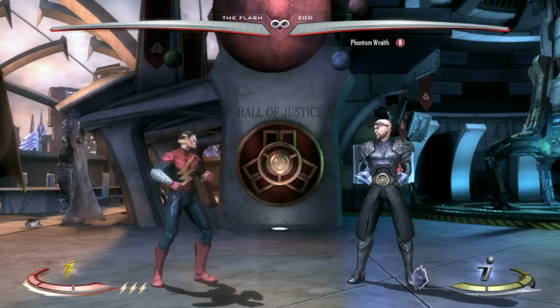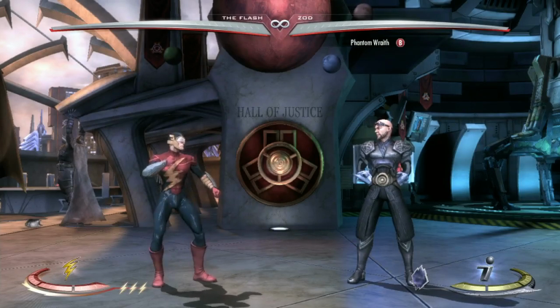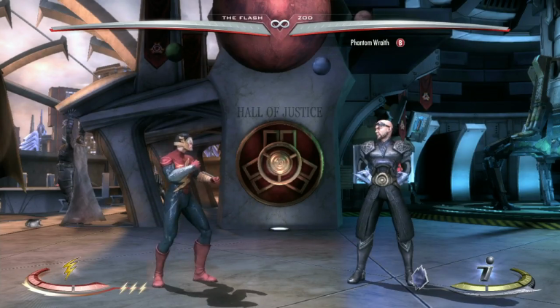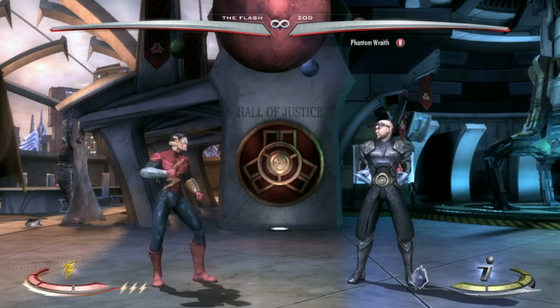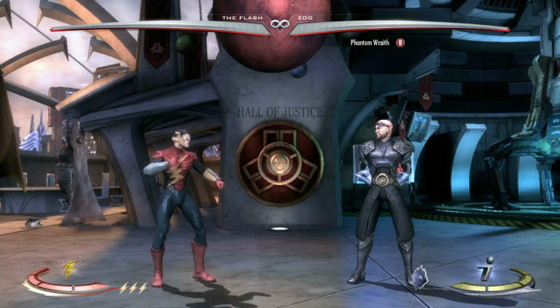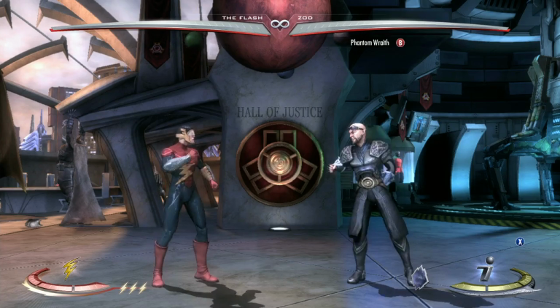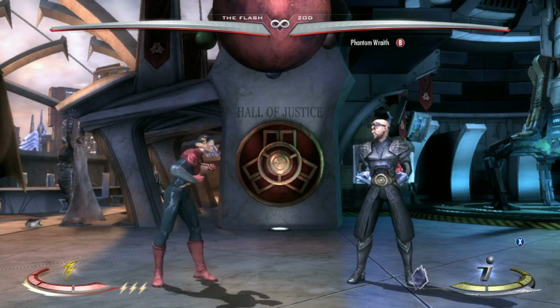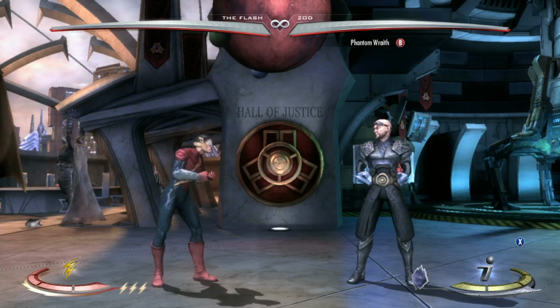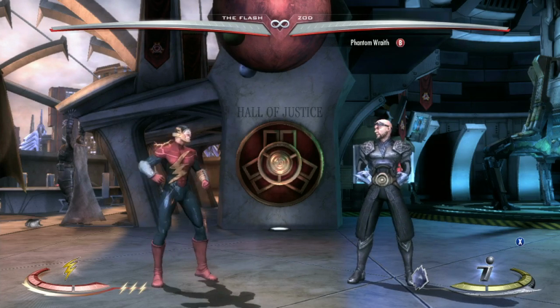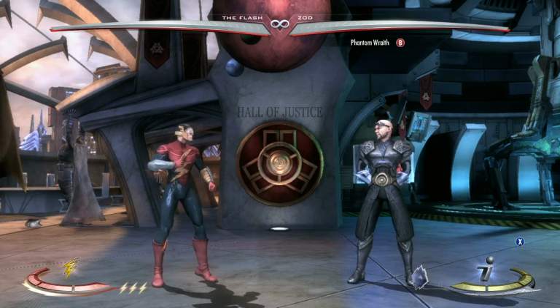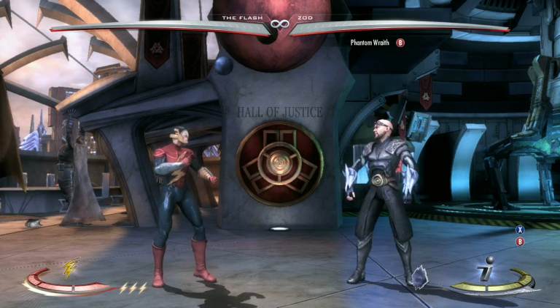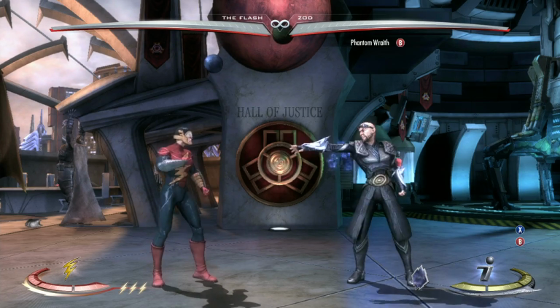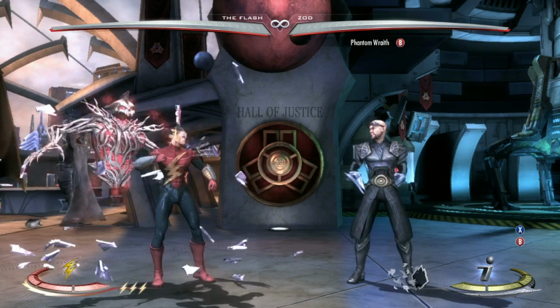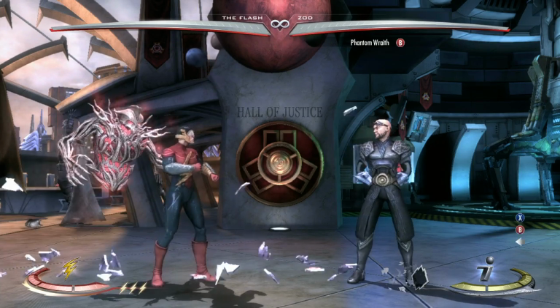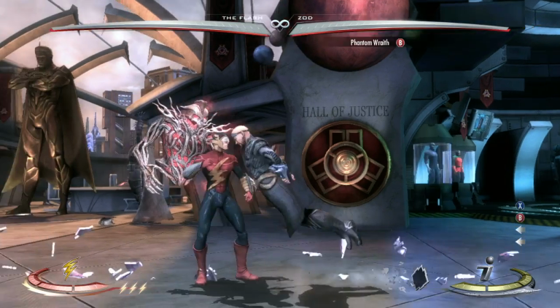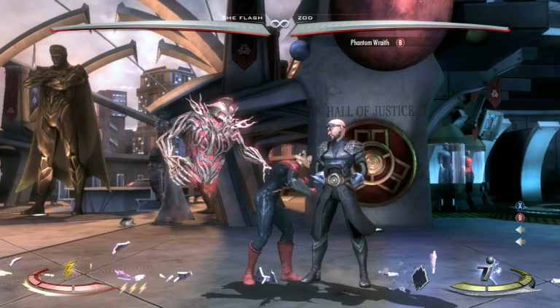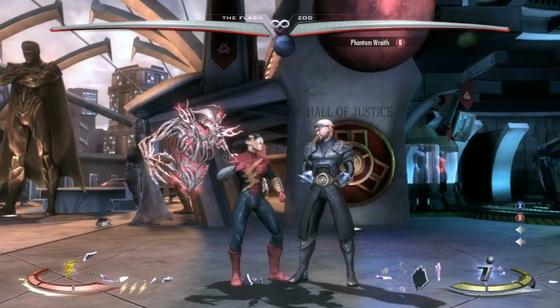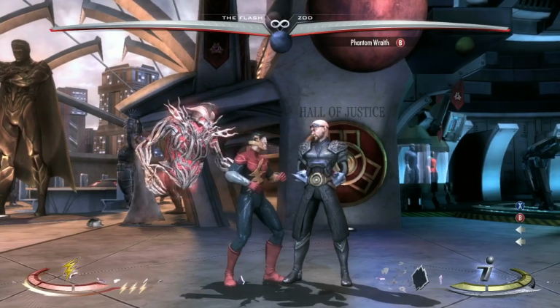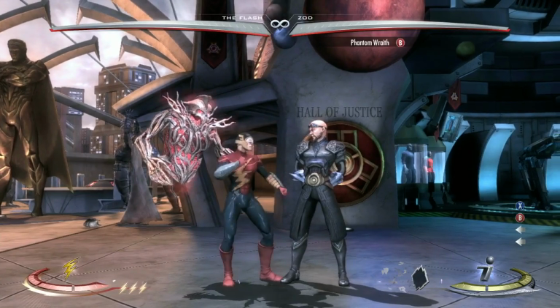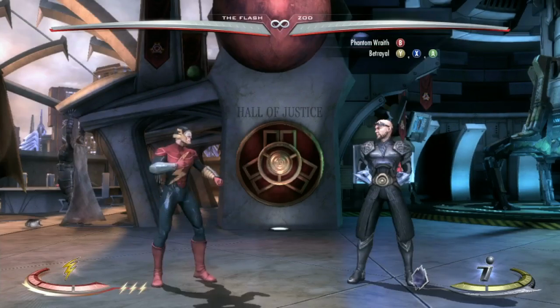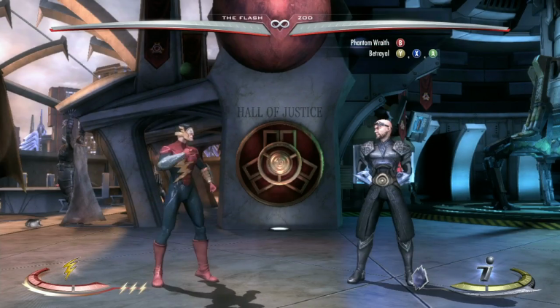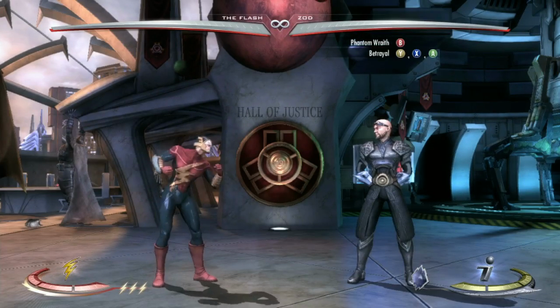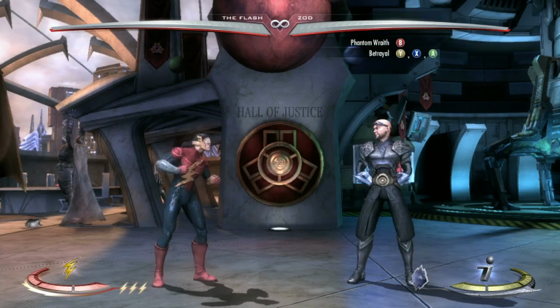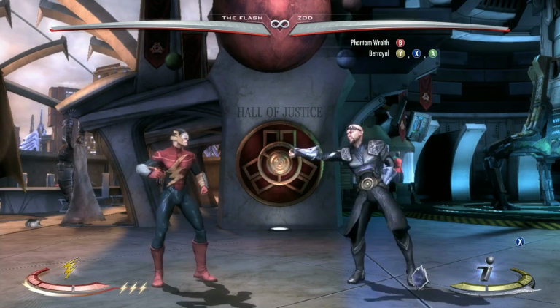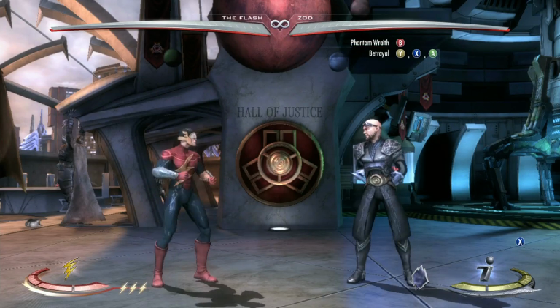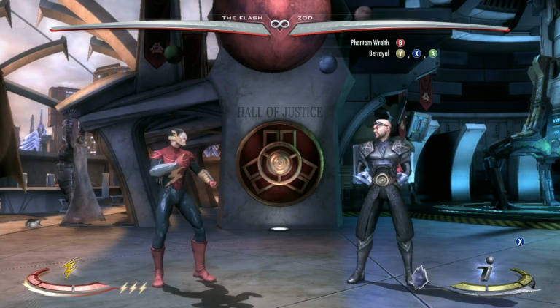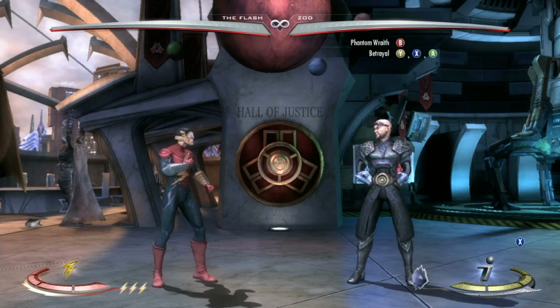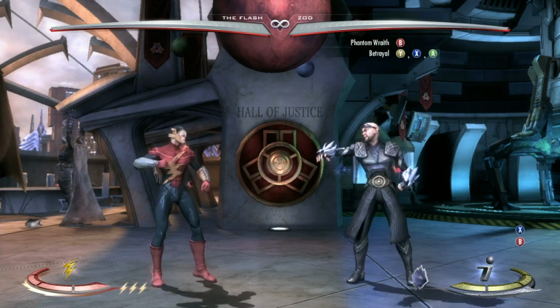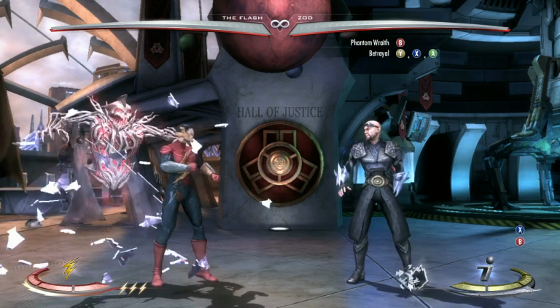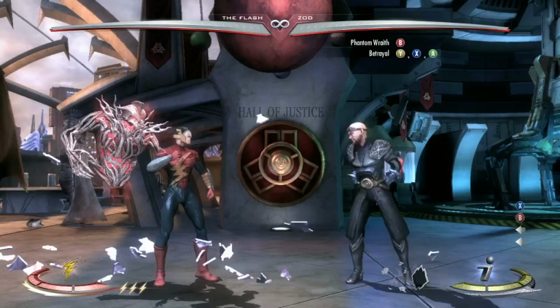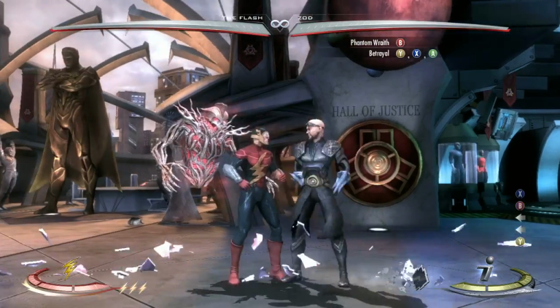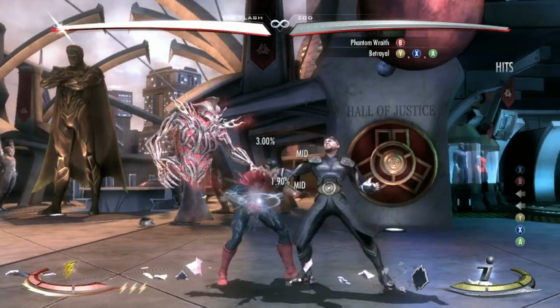Now that was a sexy combo. This is how it's done. You start off with the trait. After the trait is activated, you dash towards them and do the target combo betrayal.